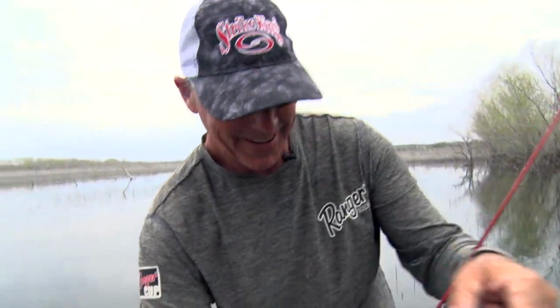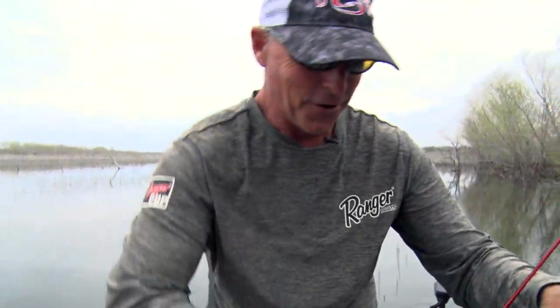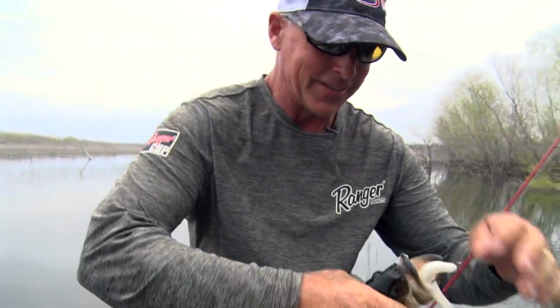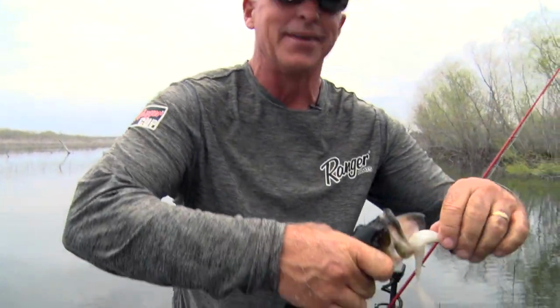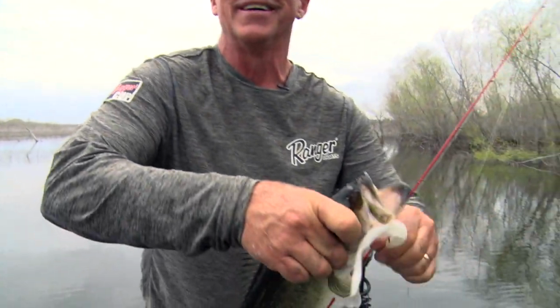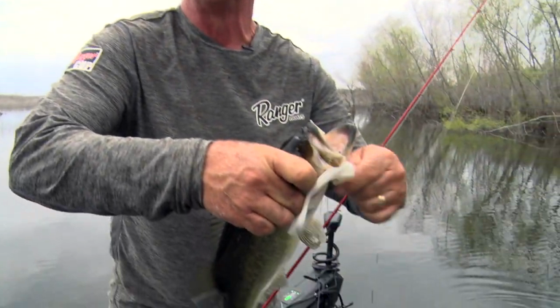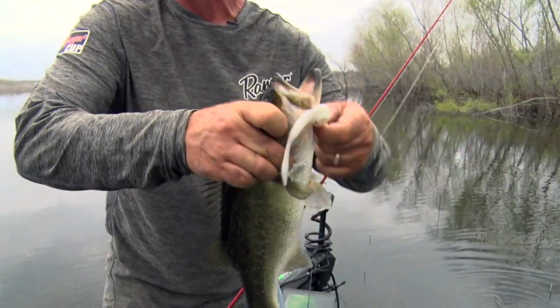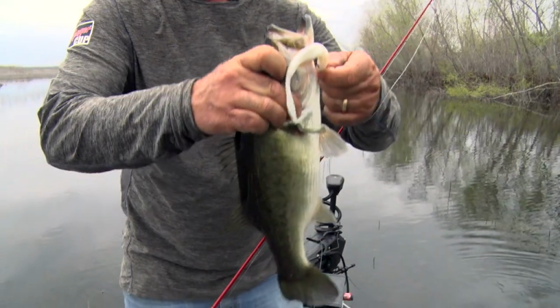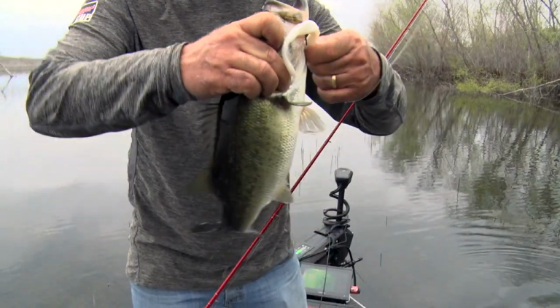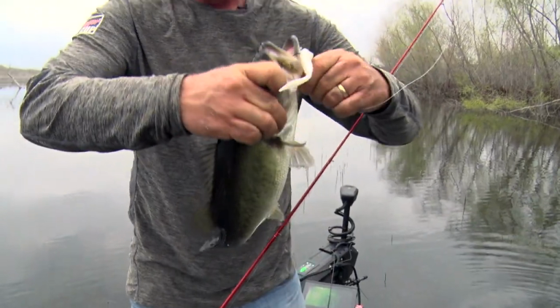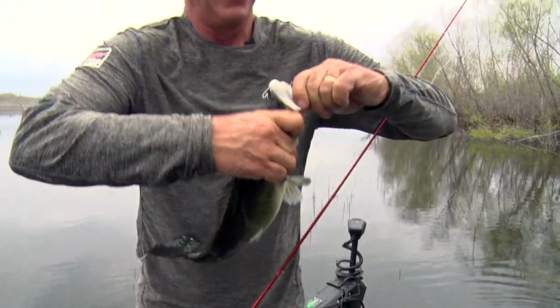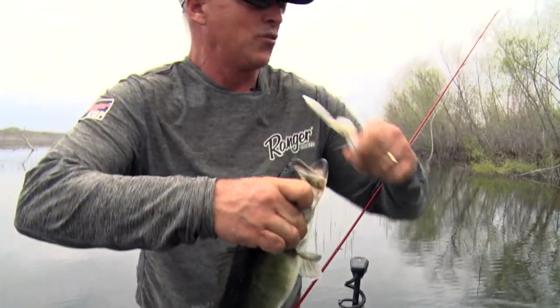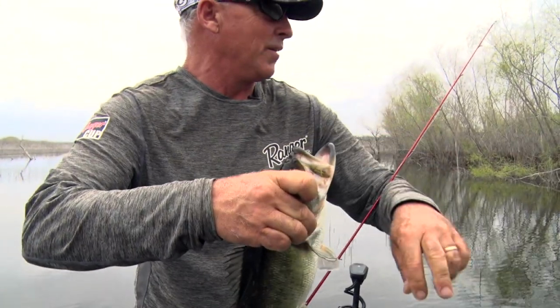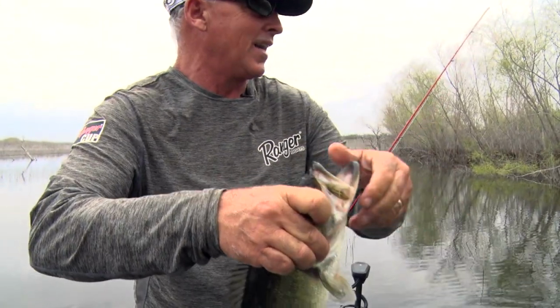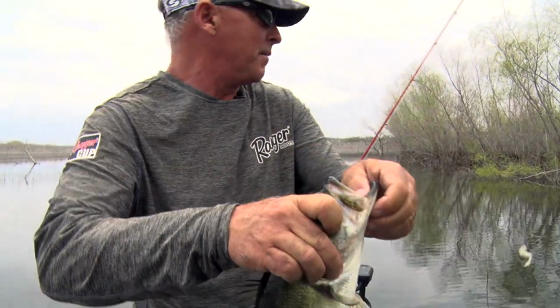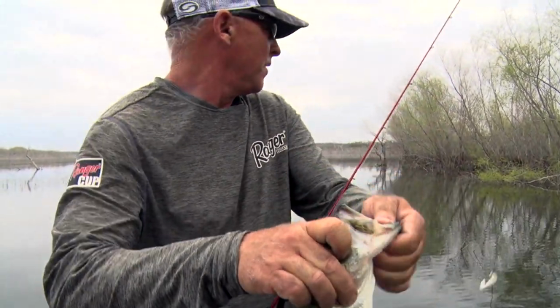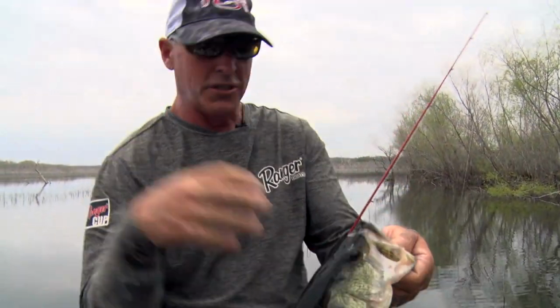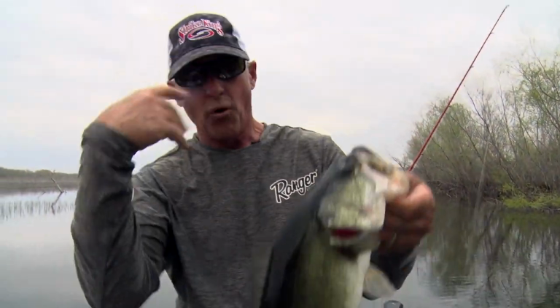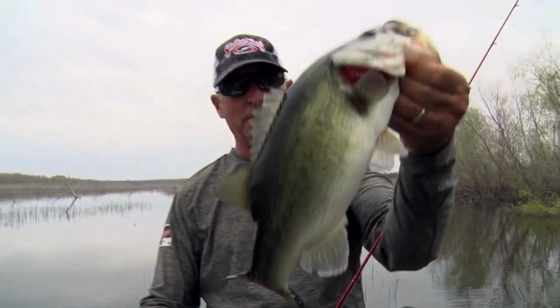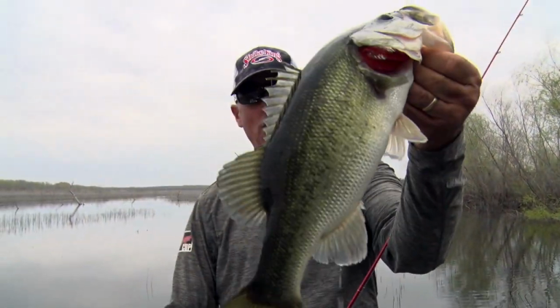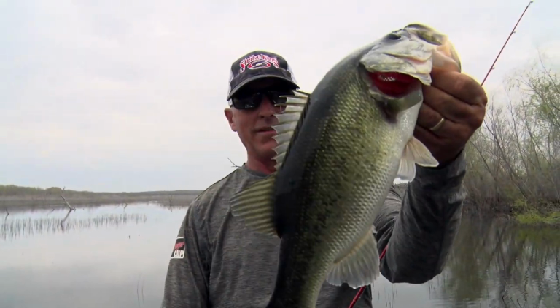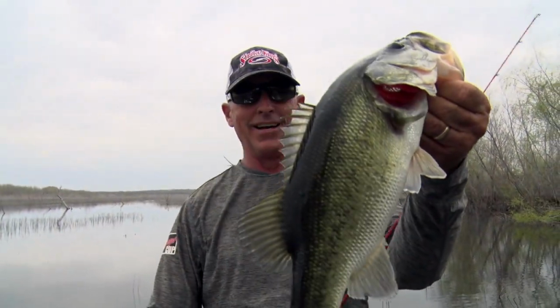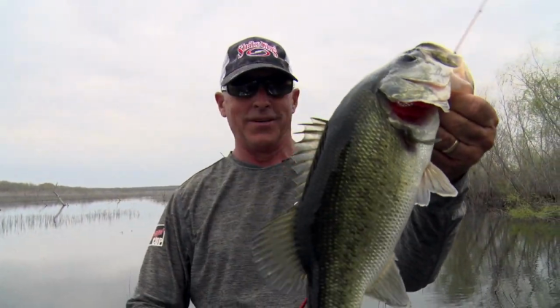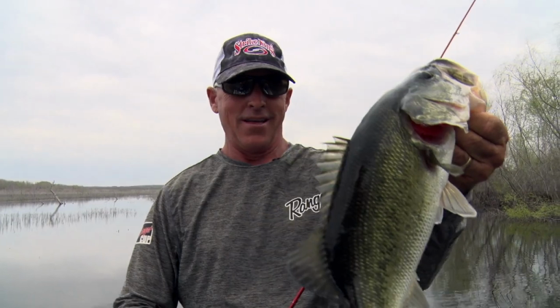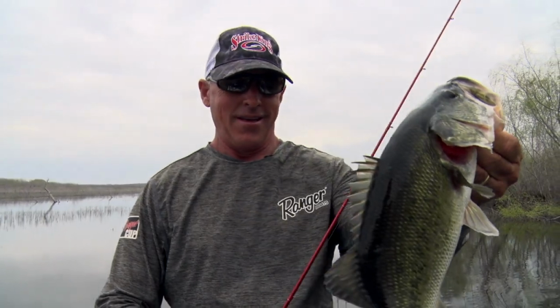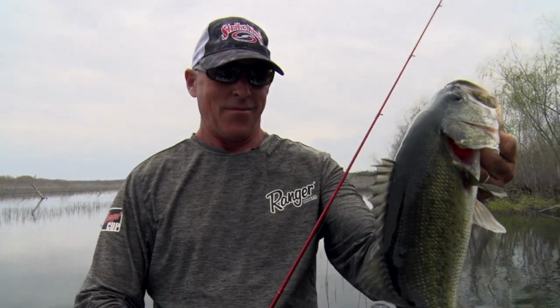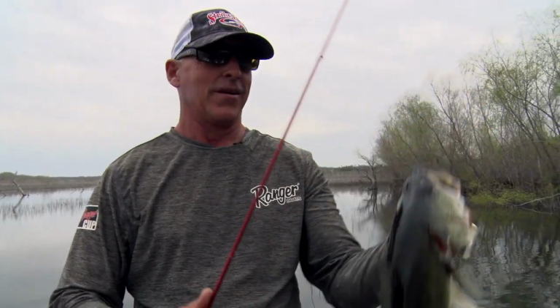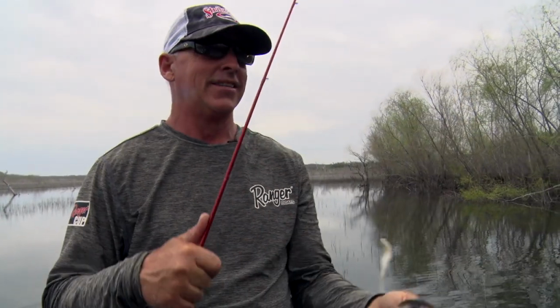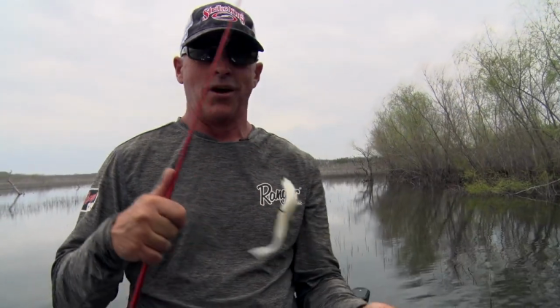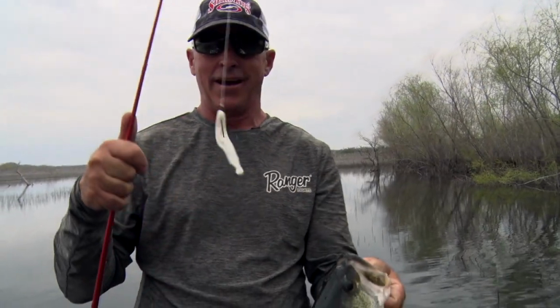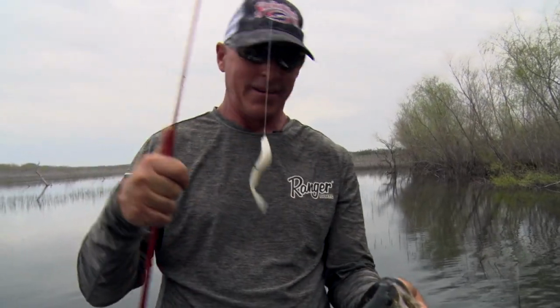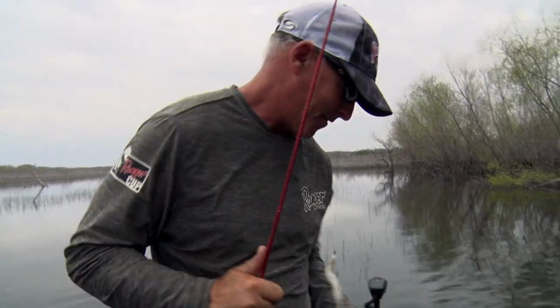I don't know if that was the same fish, but I twitched it one time and one just boils up all over it. We are catching them right now!